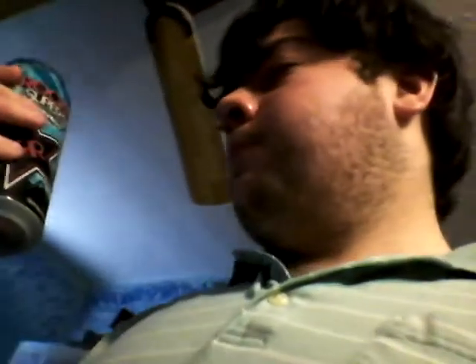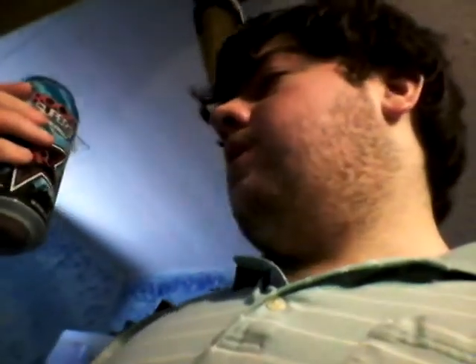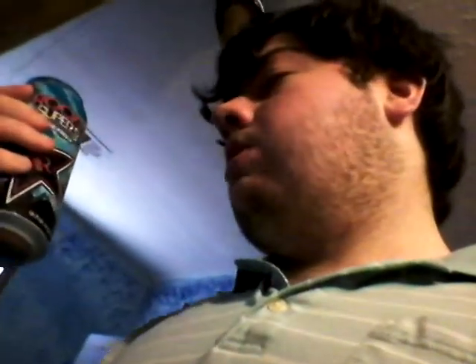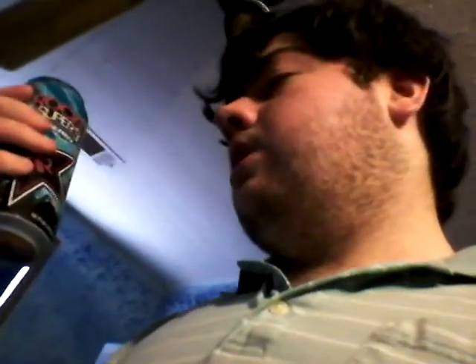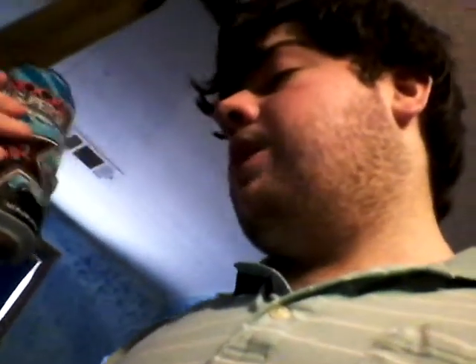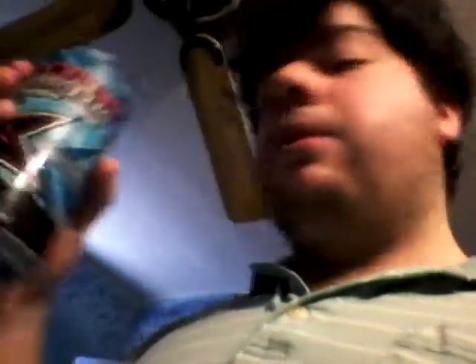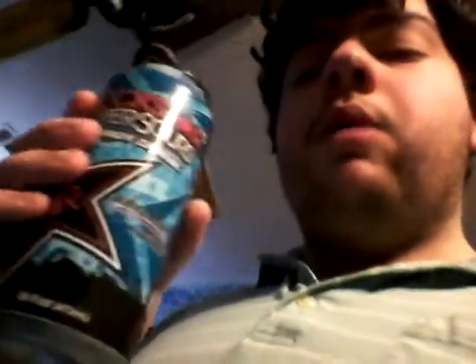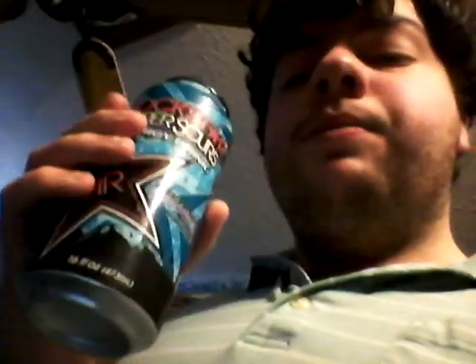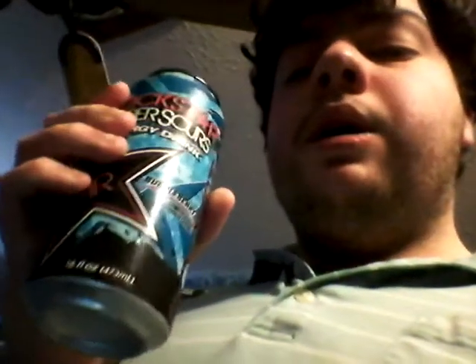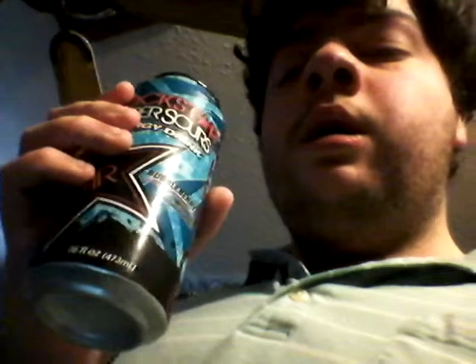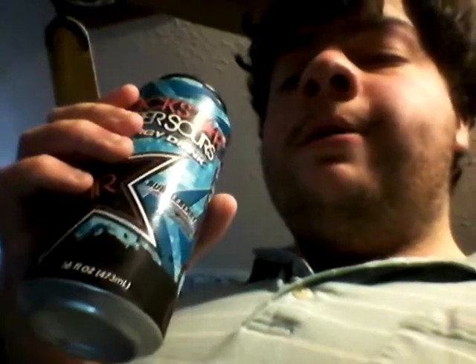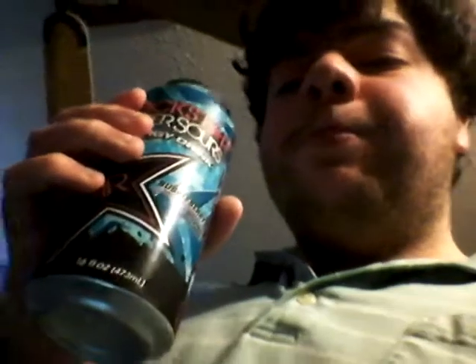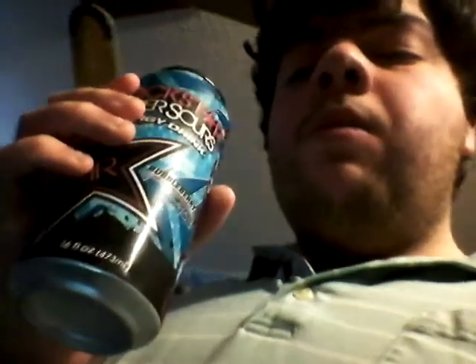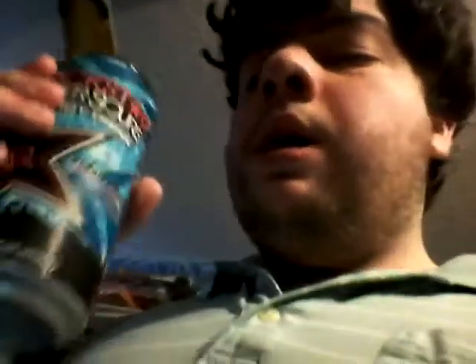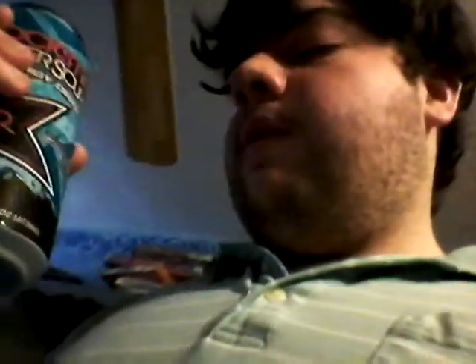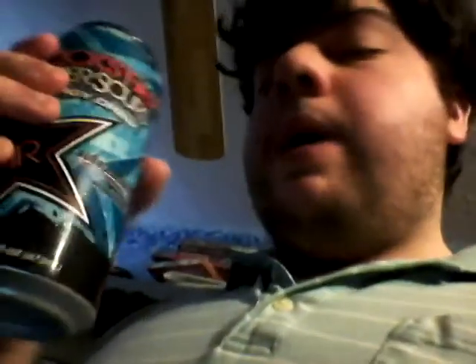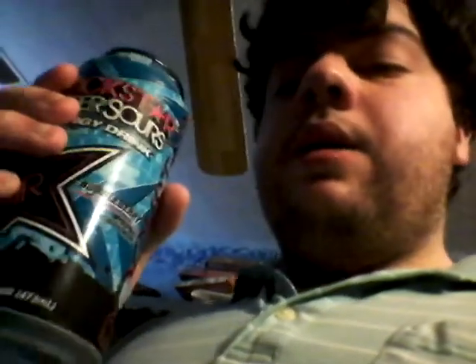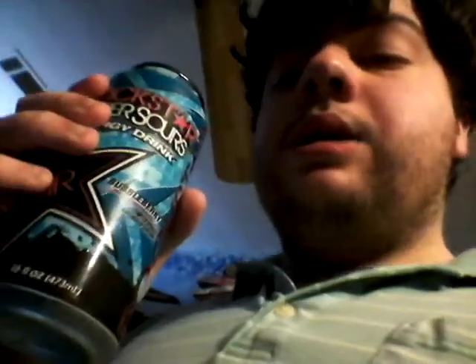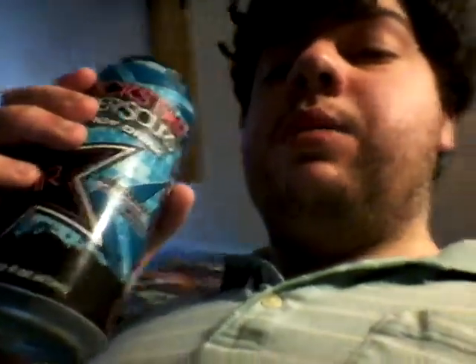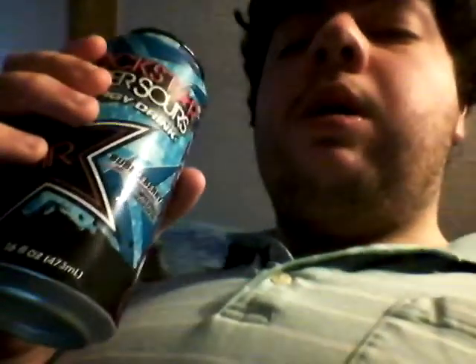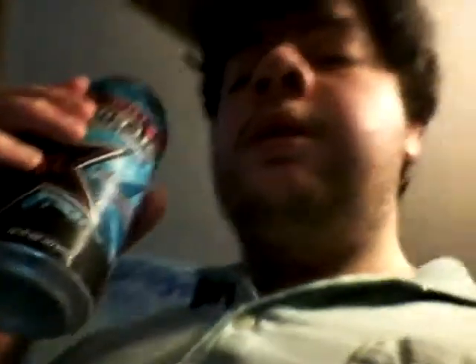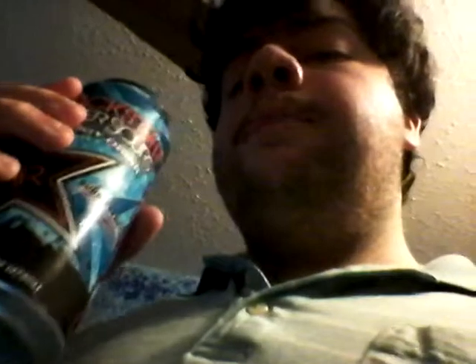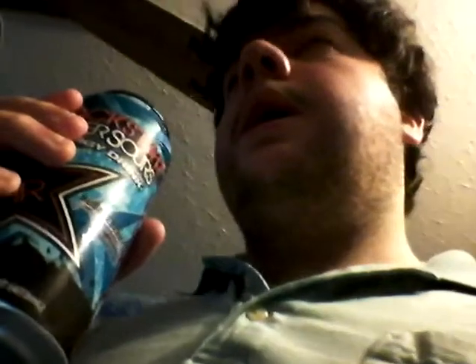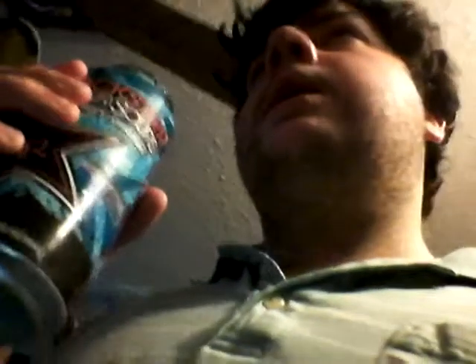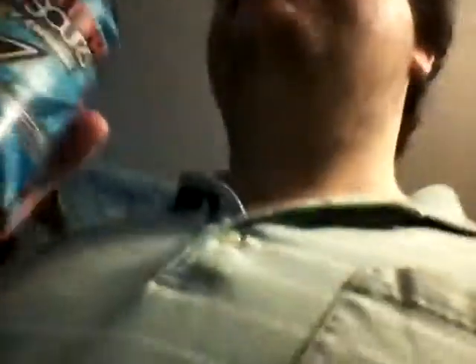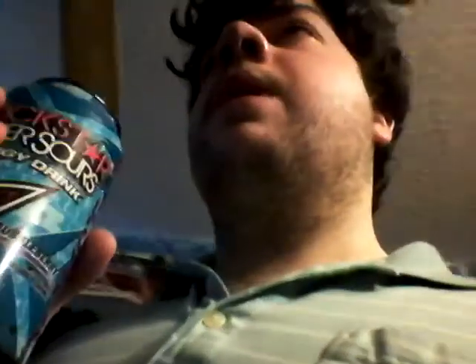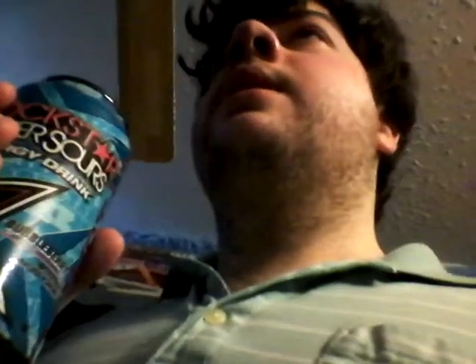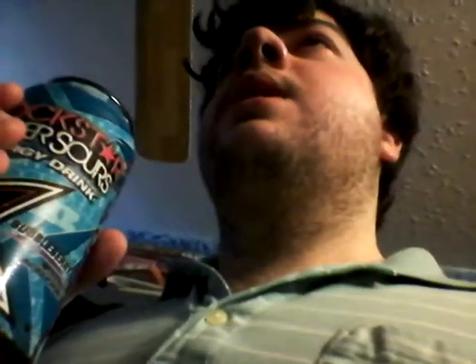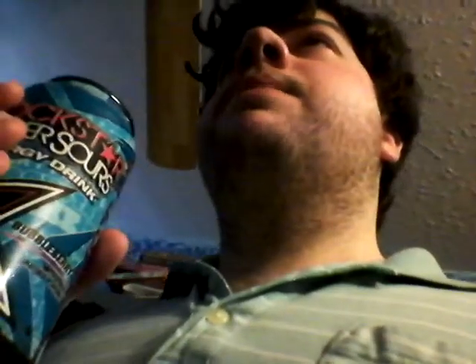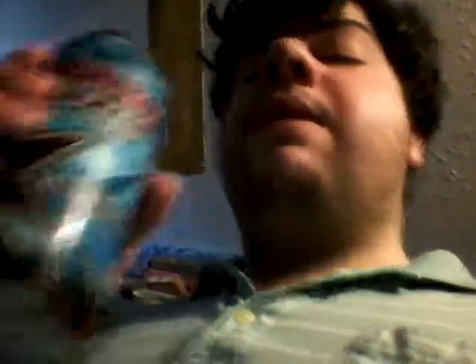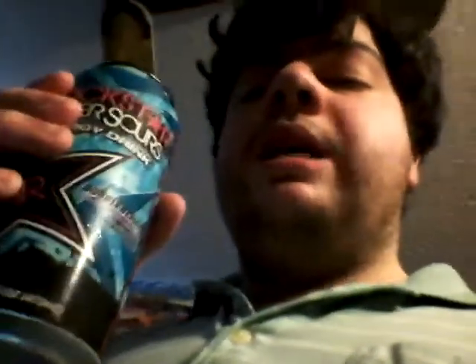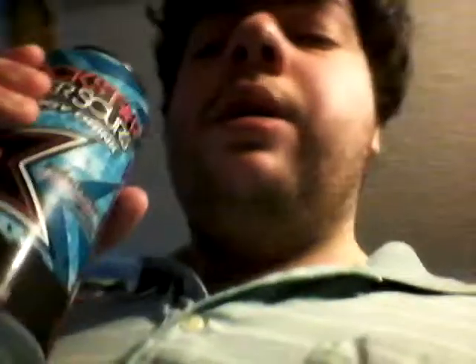I like this one — the Rockstar Super Sours Bubbleberry. It's pretty good. I give the Bubbleberry Rockstar Super Sours a 7 out of 10. It's pretty good.